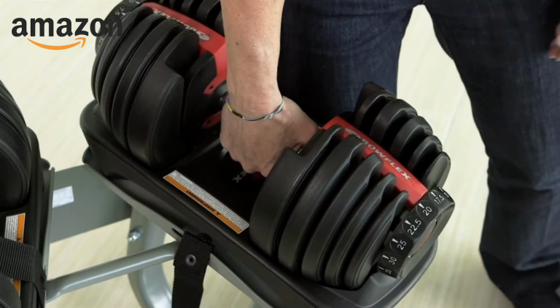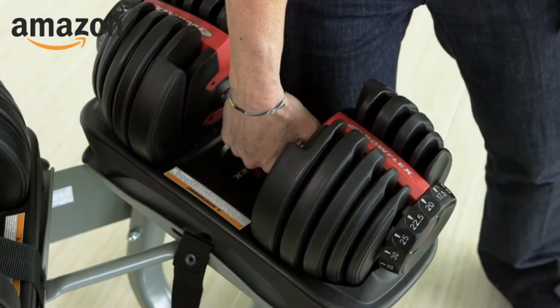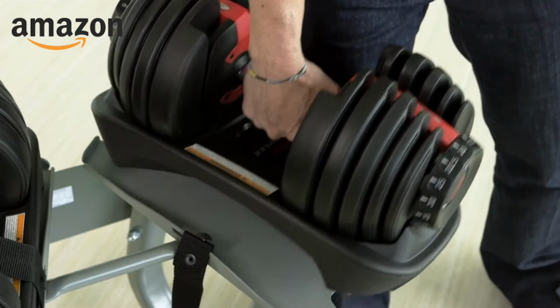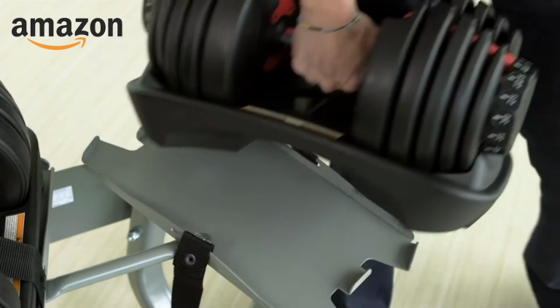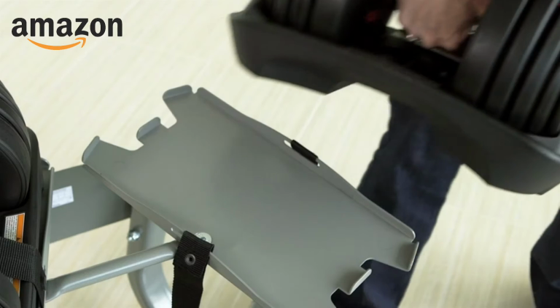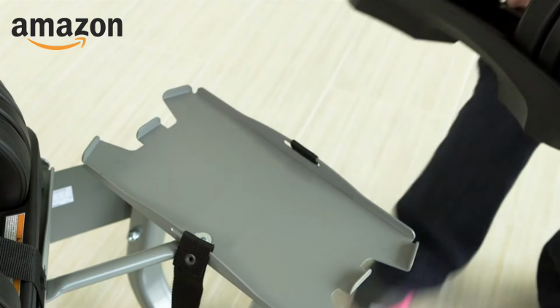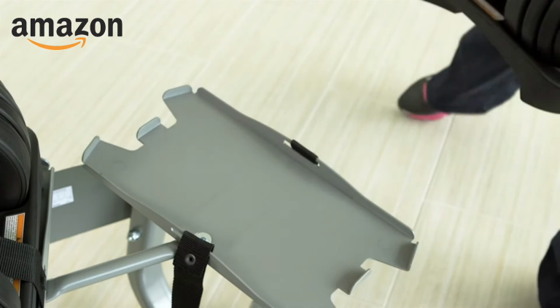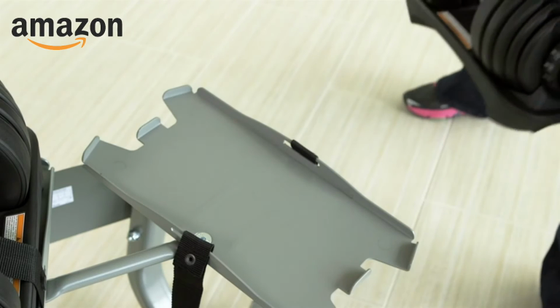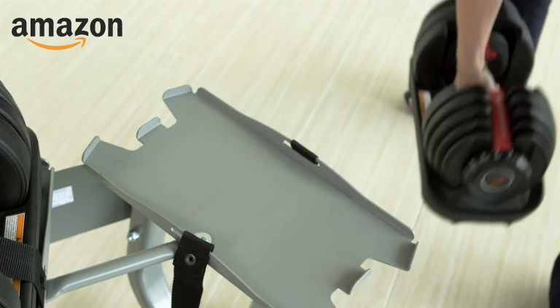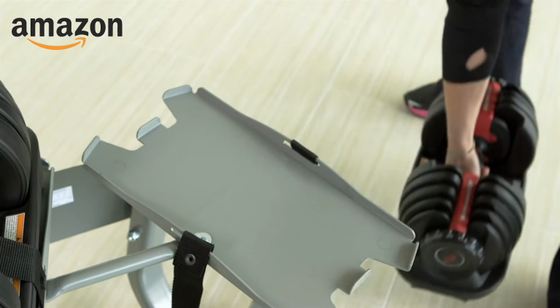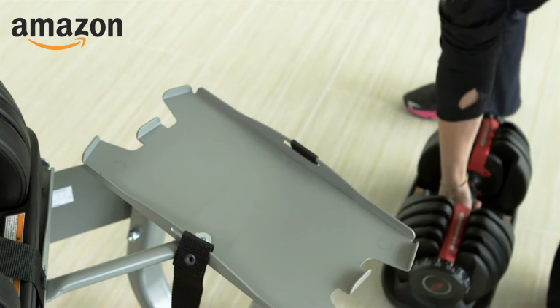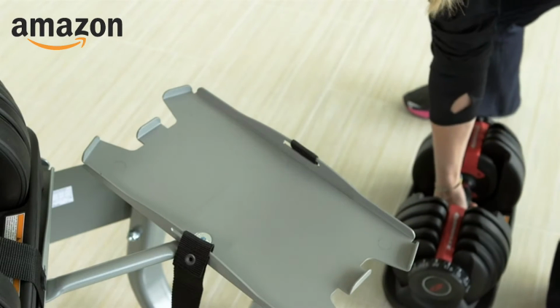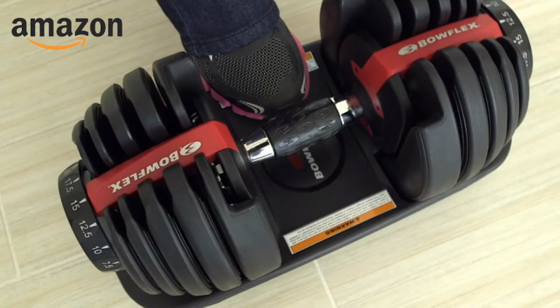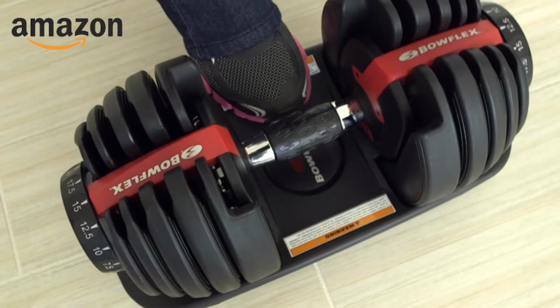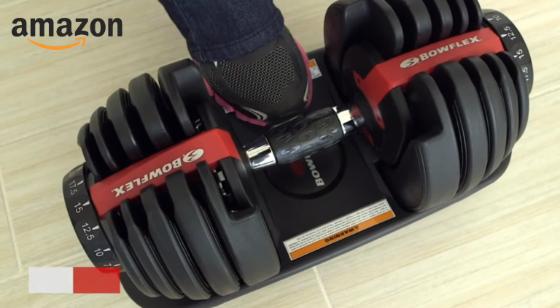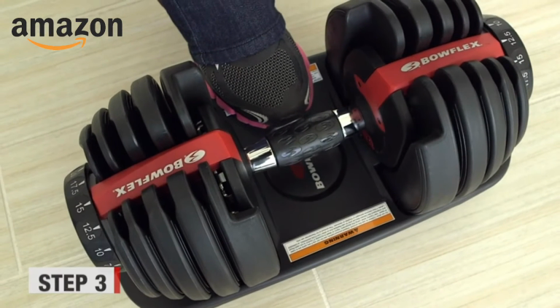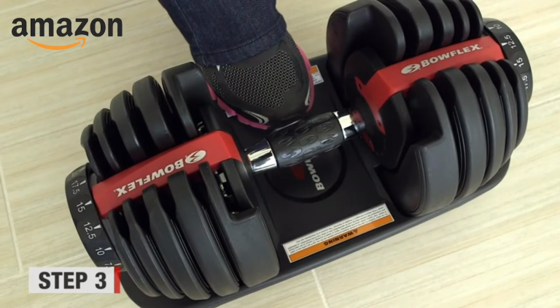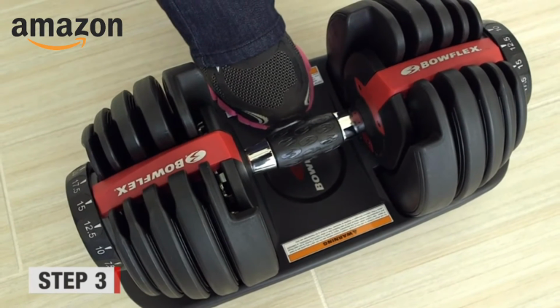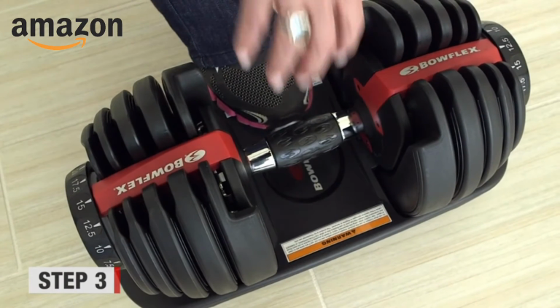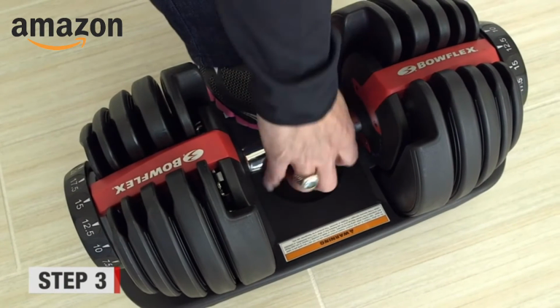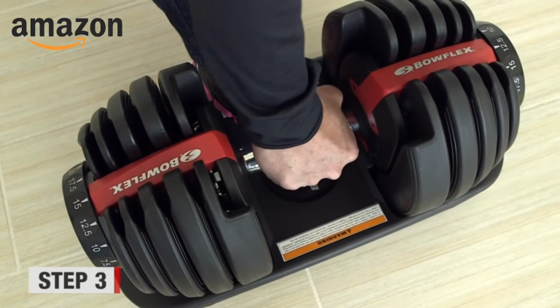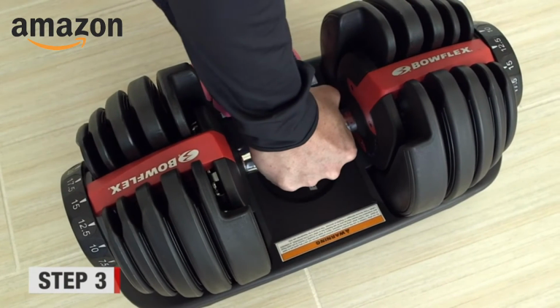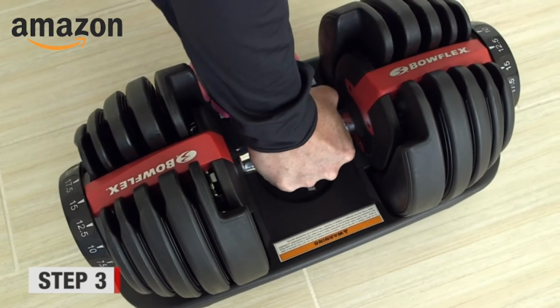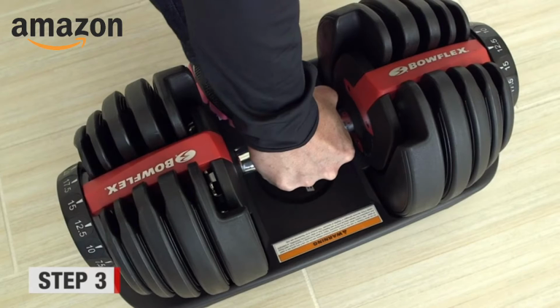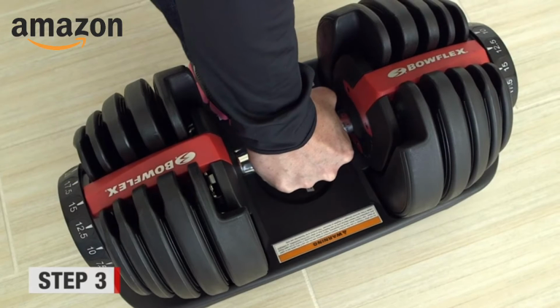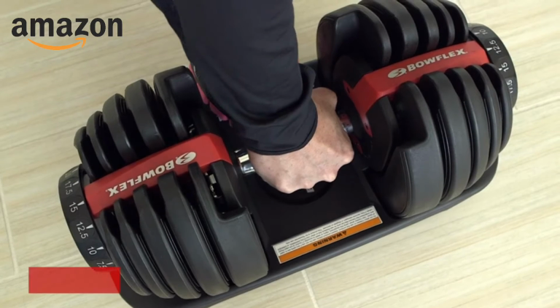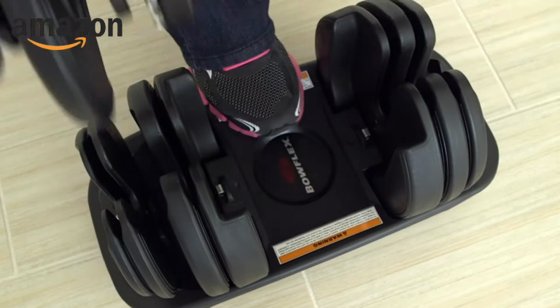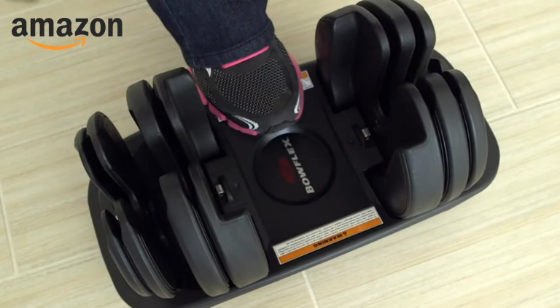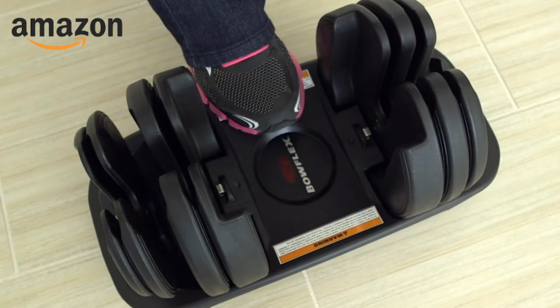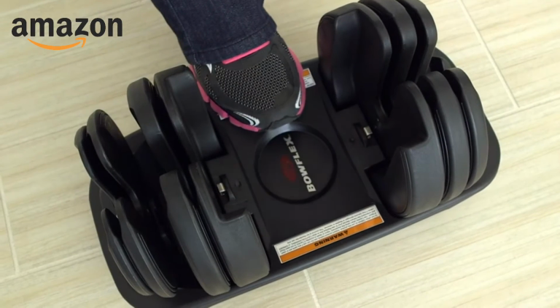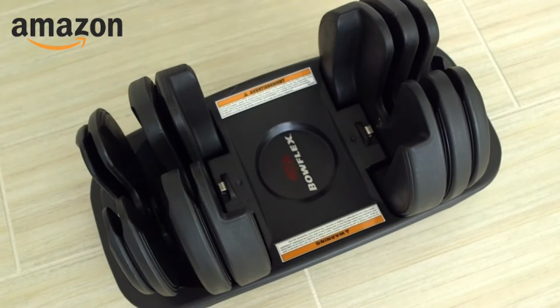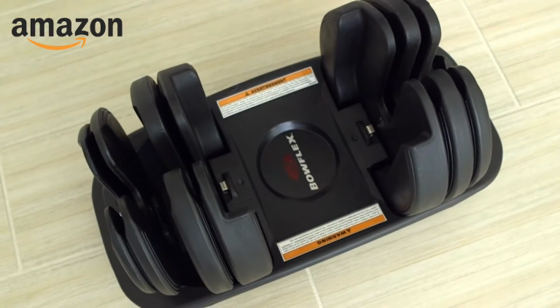Set the base of the dumbbell on the floor. Place your foot on the base of the dumbbell where the Bowflex logo is. Now carefully pull the handle towards your body to remove it from the base.